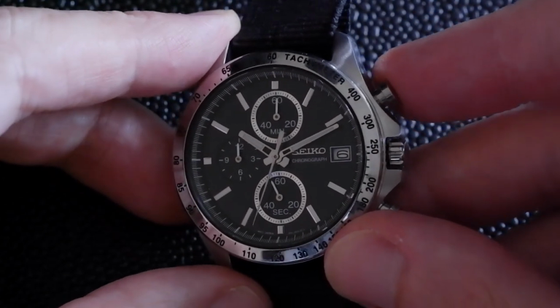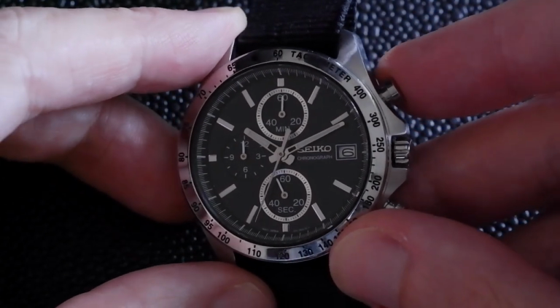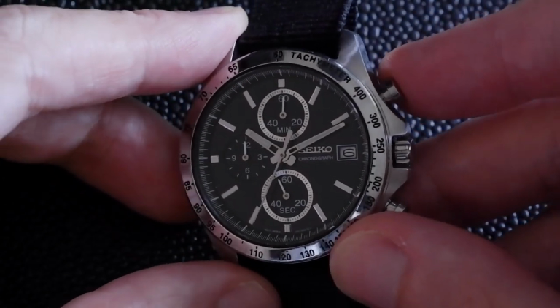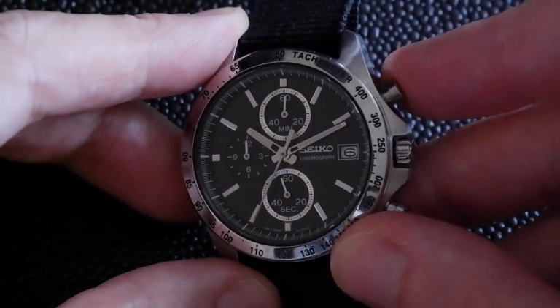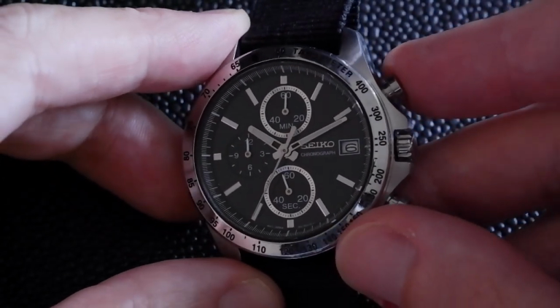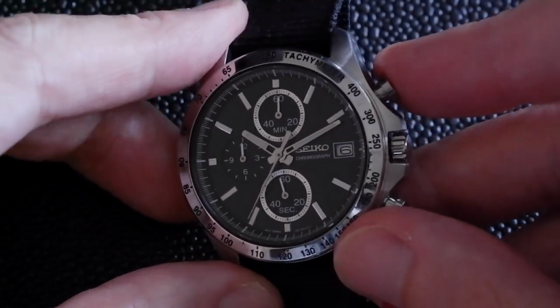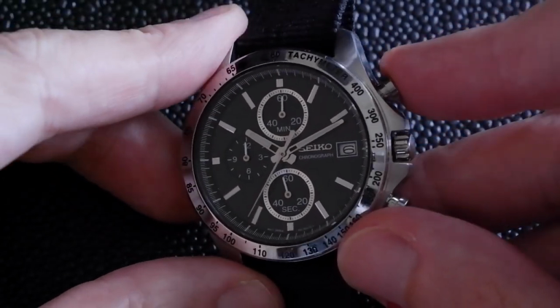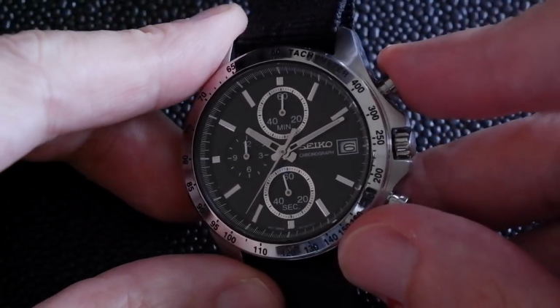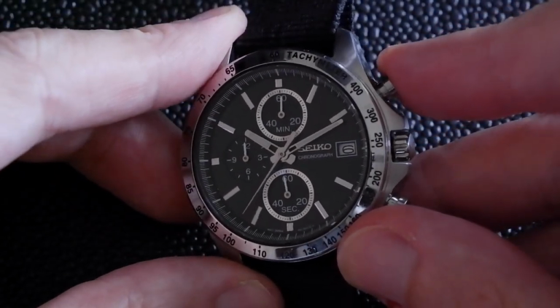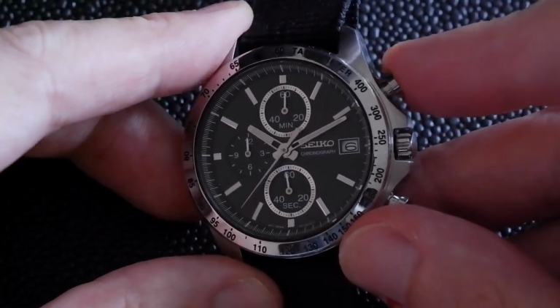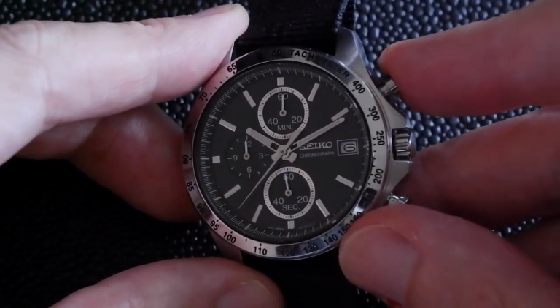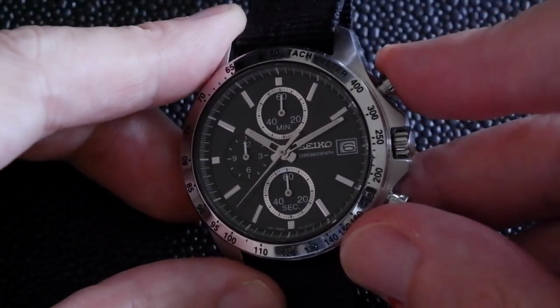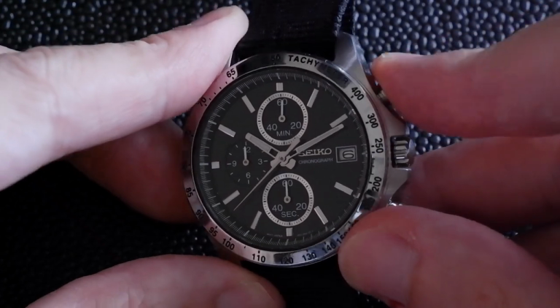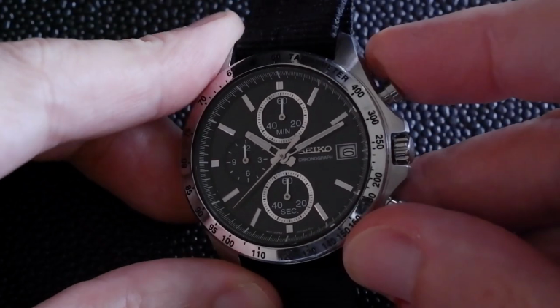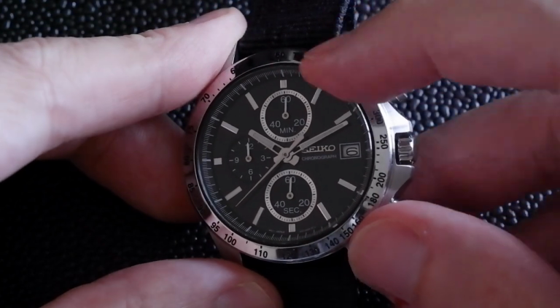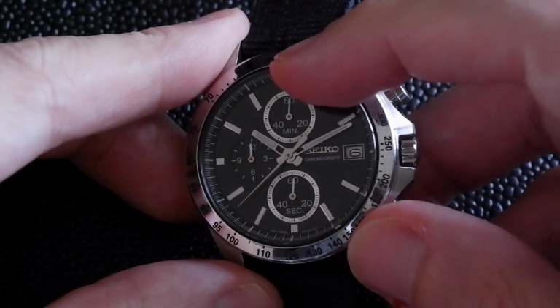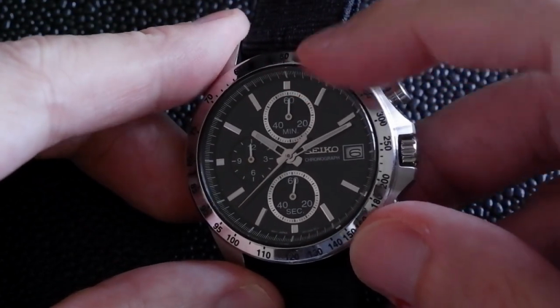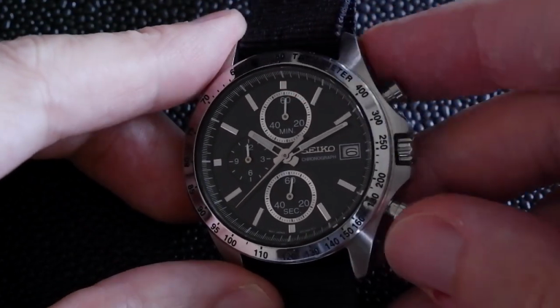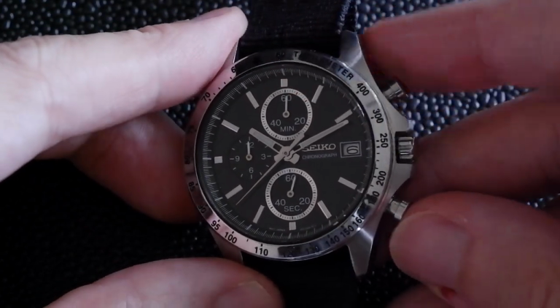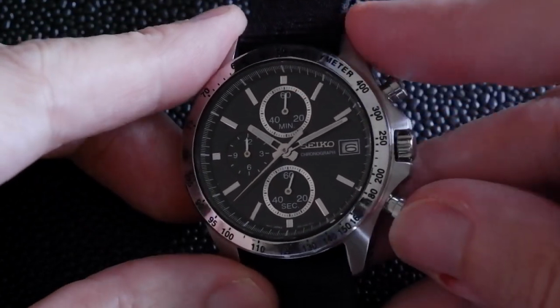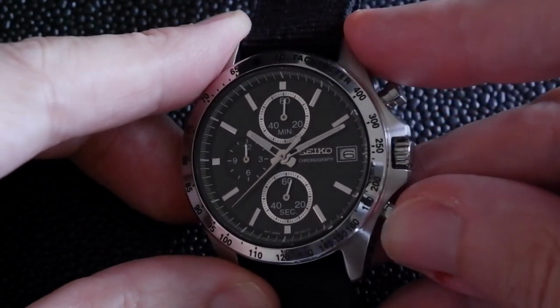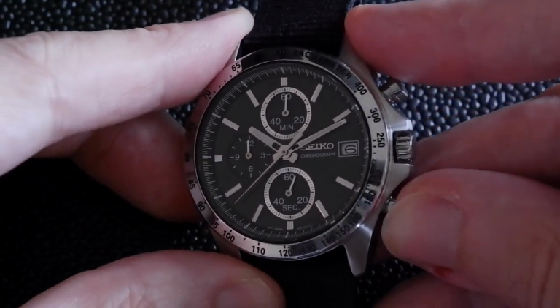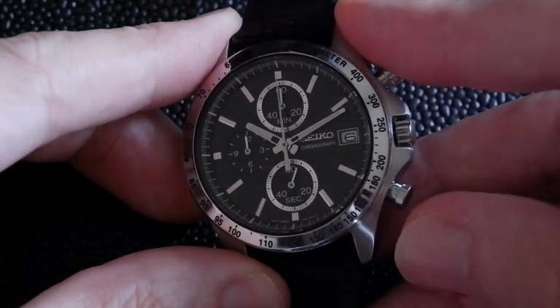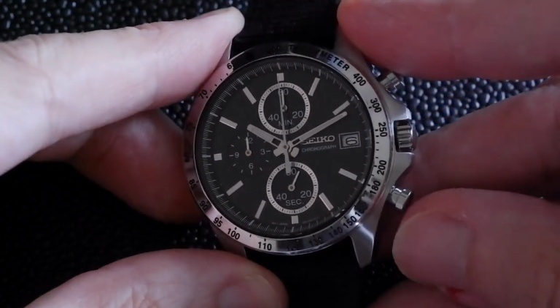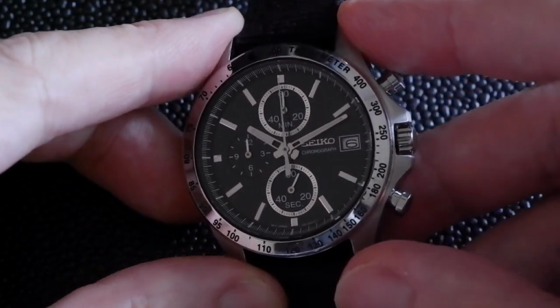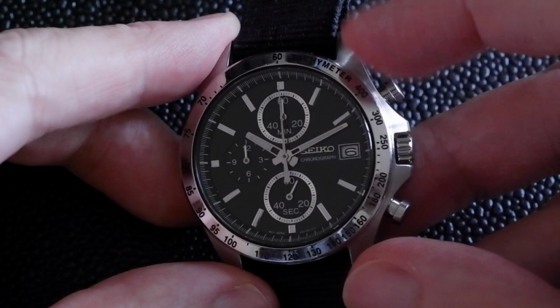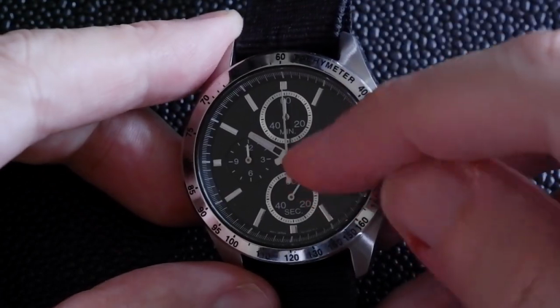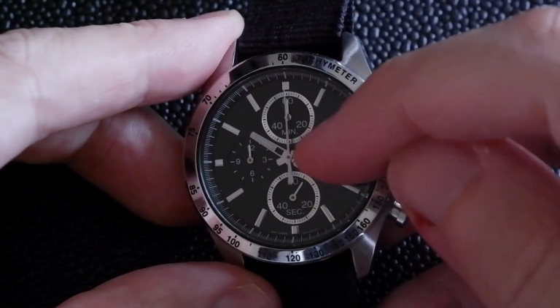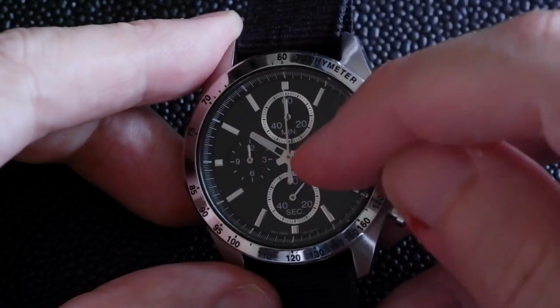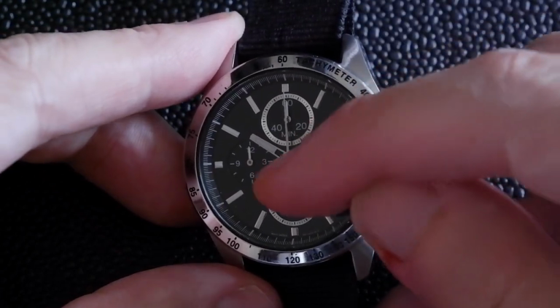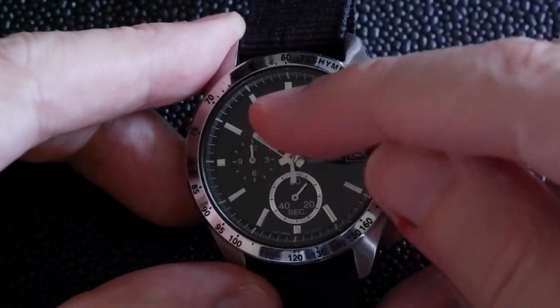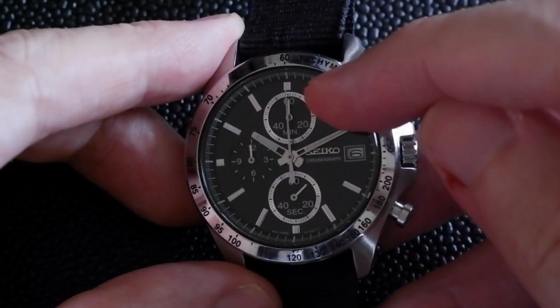The other thing about a mechanical chronograph is that when I stop it and reset it, it's going to instantly go back to the 12 o'clock position — like that — rather than the motors powering it back.